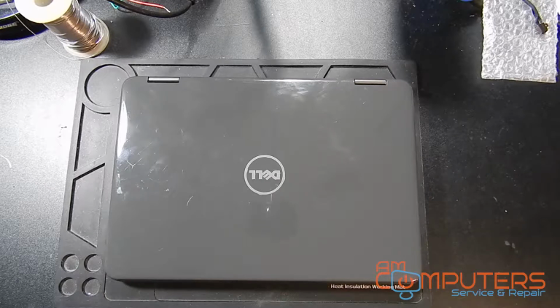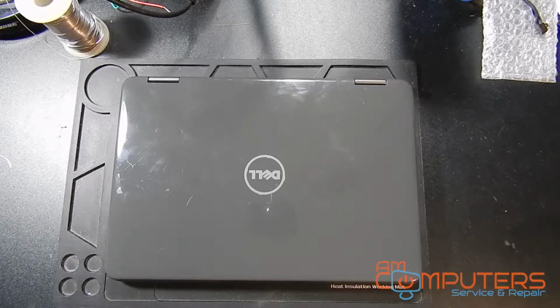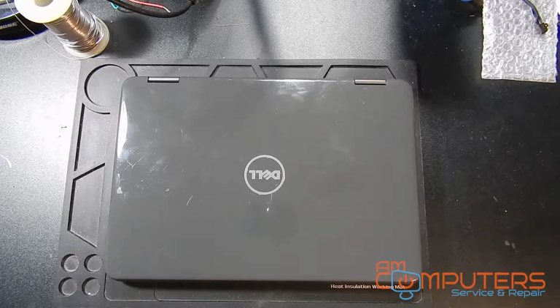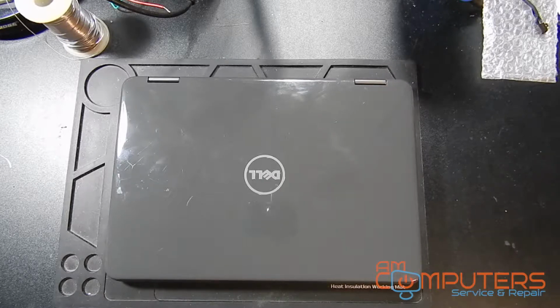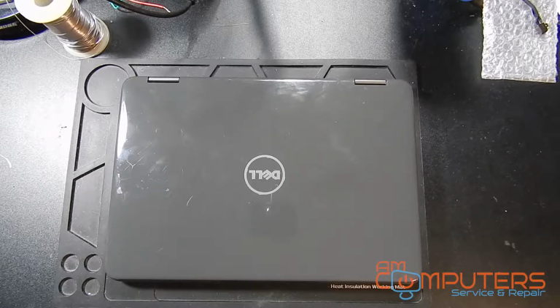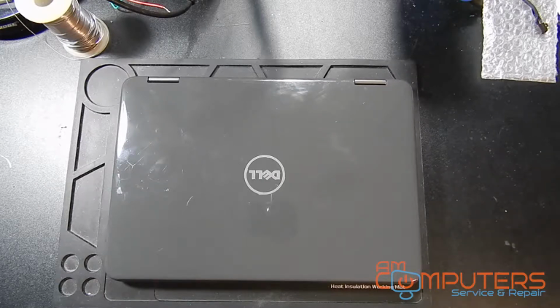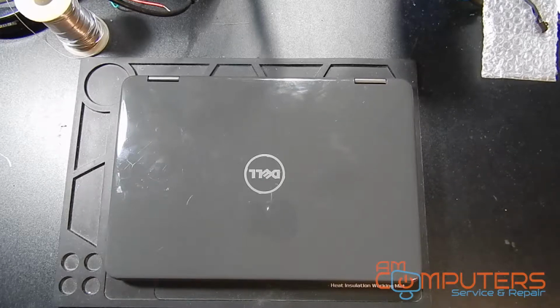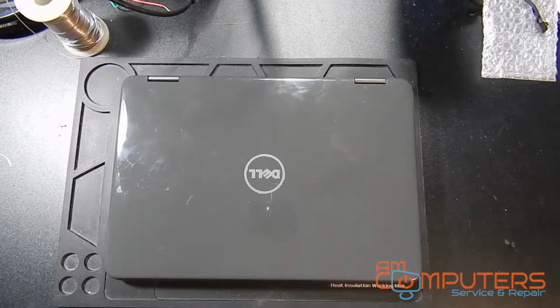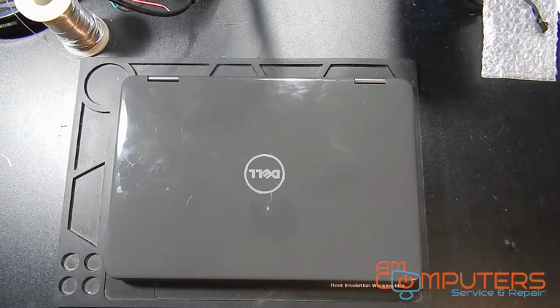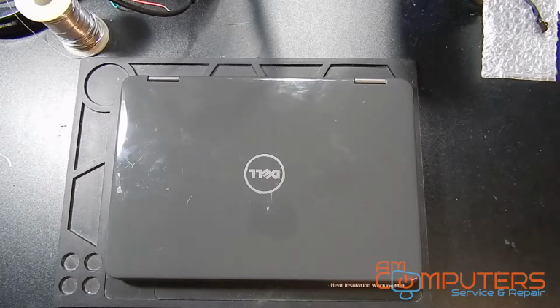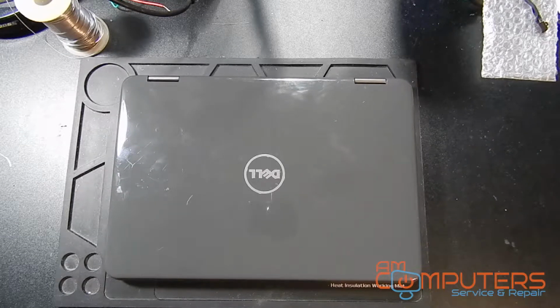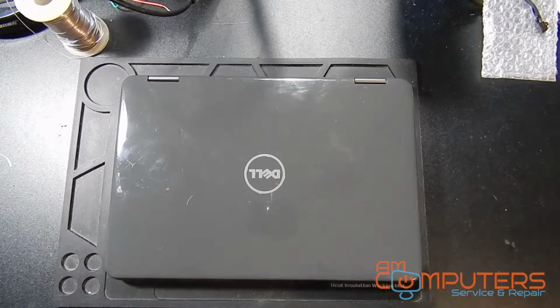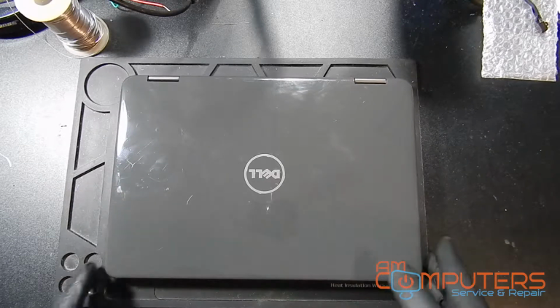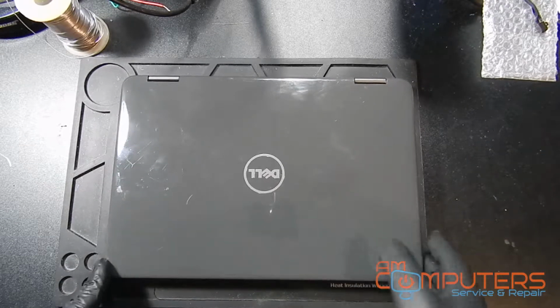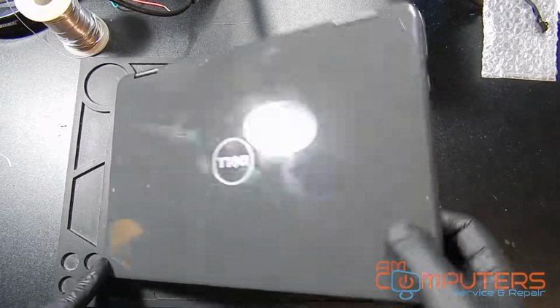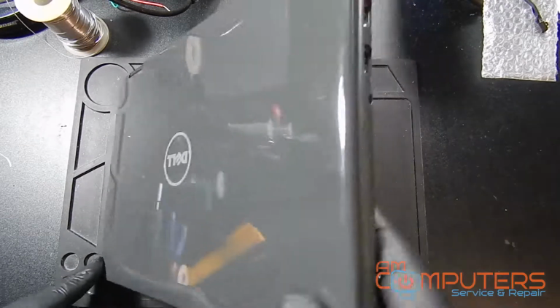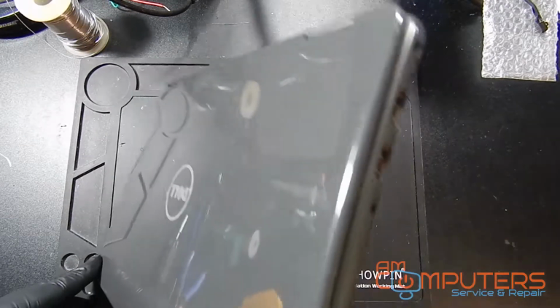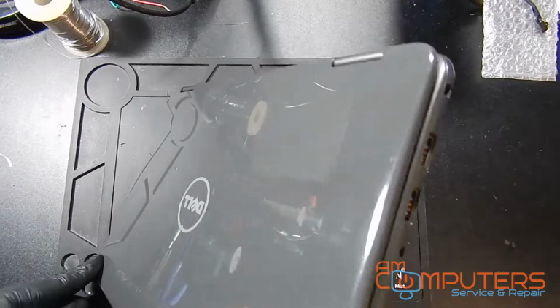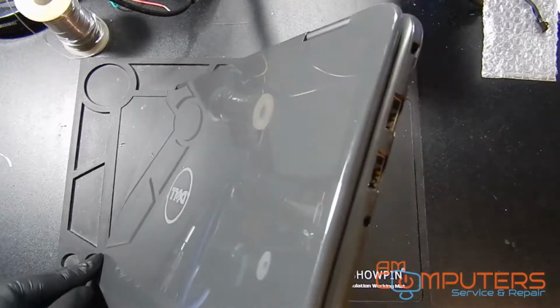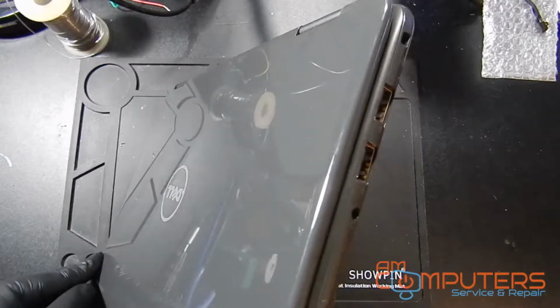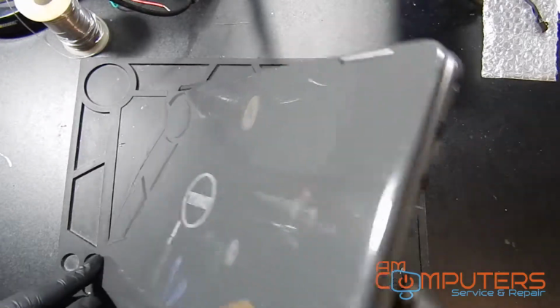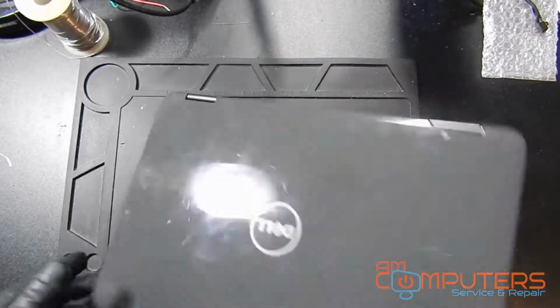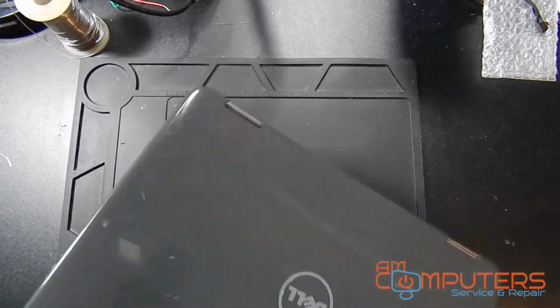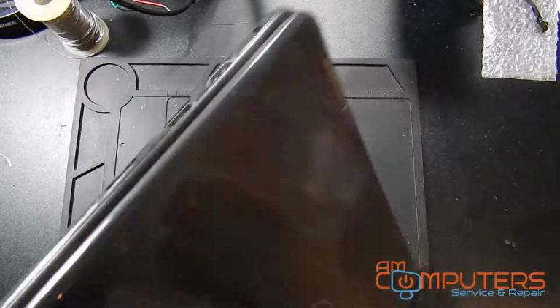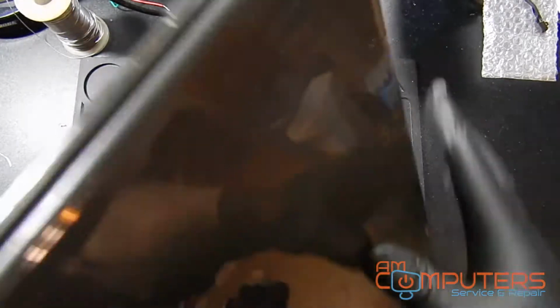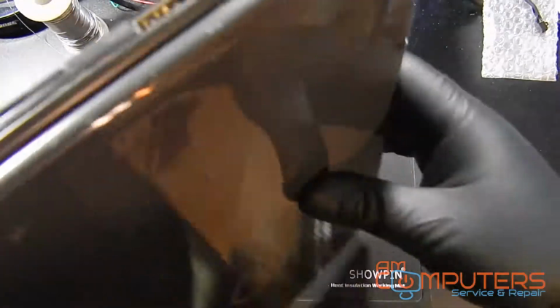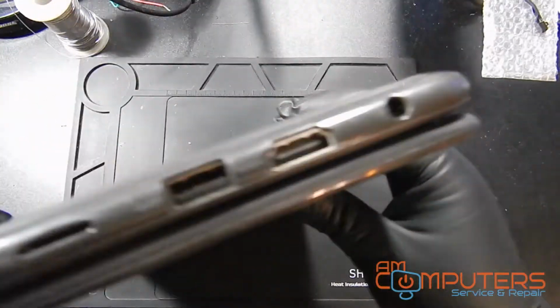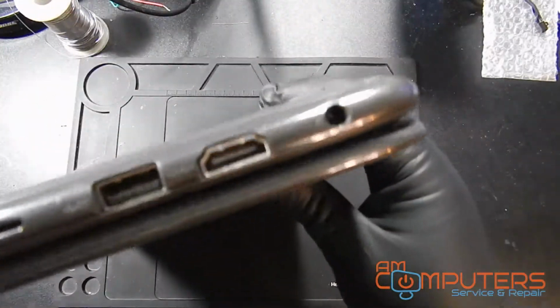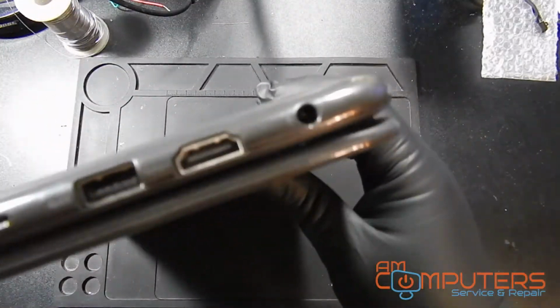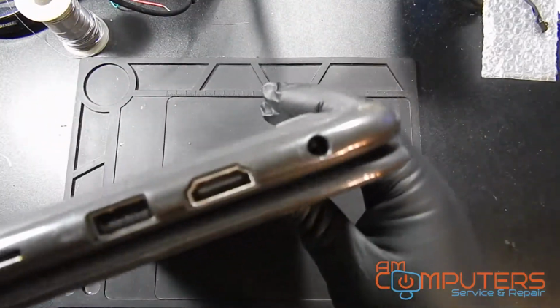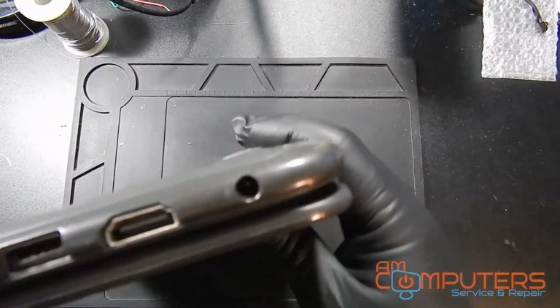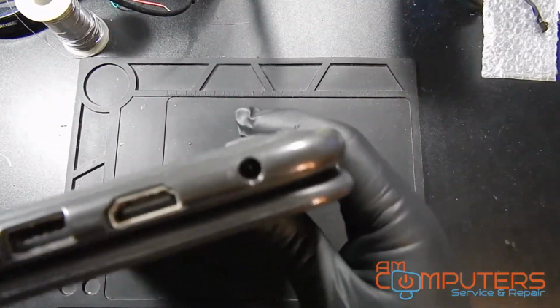Hey everyone, thanks for checking out this video. What we have here is a Dell Inspiron 11 3000 series with a busted jack.